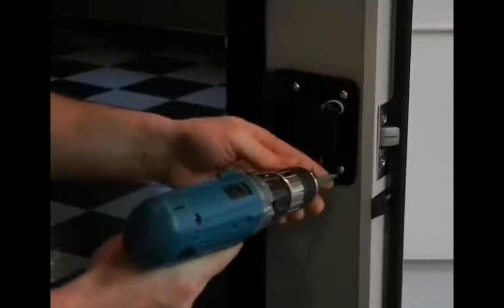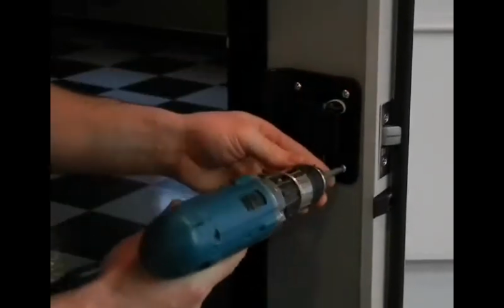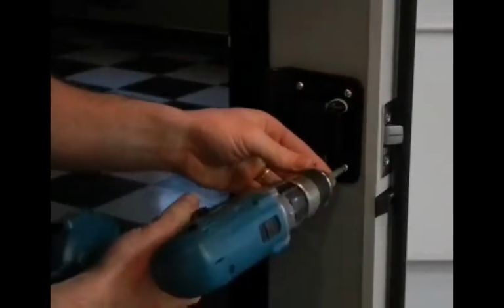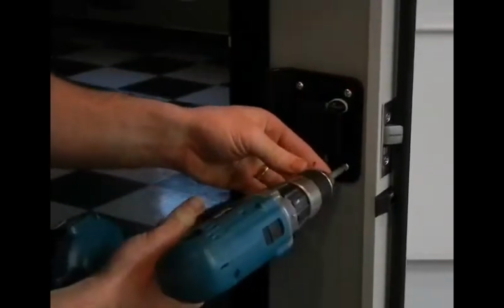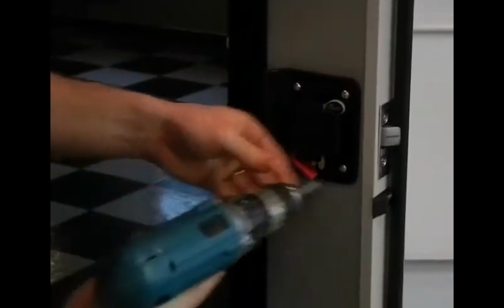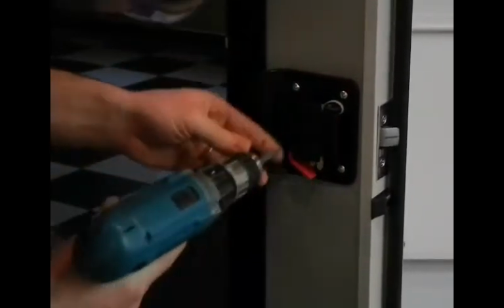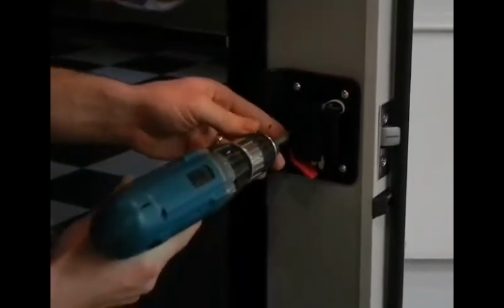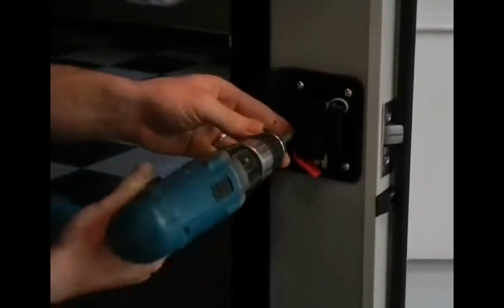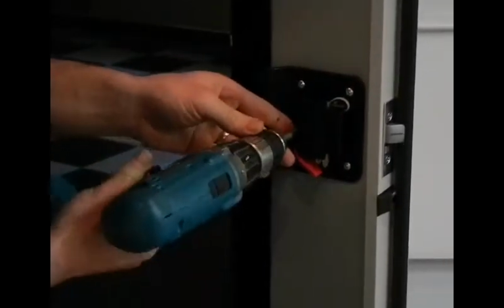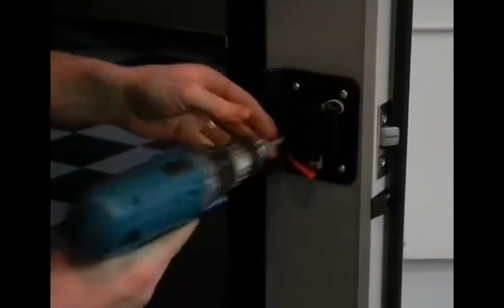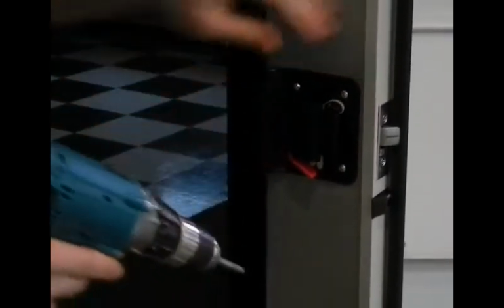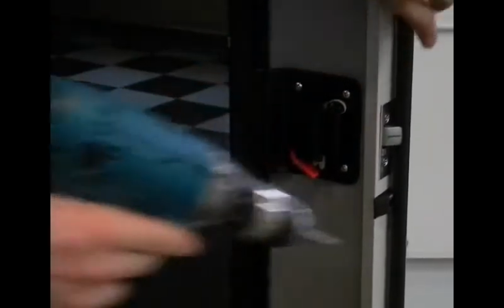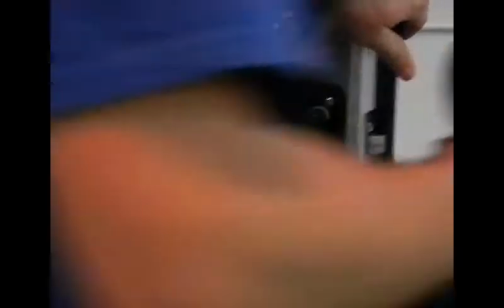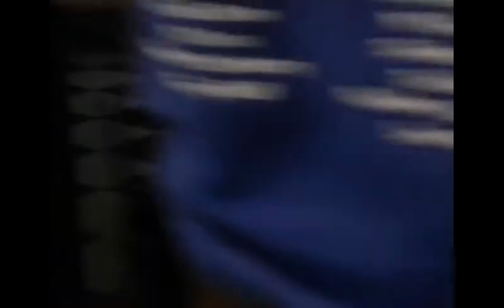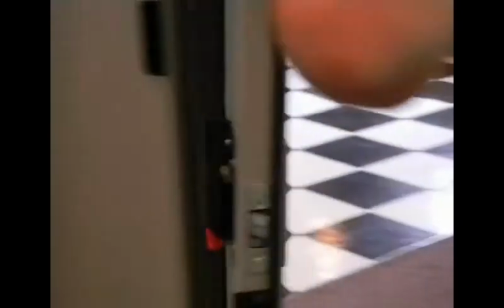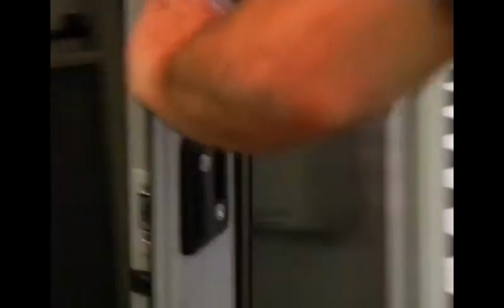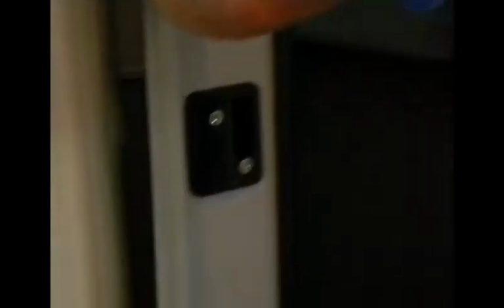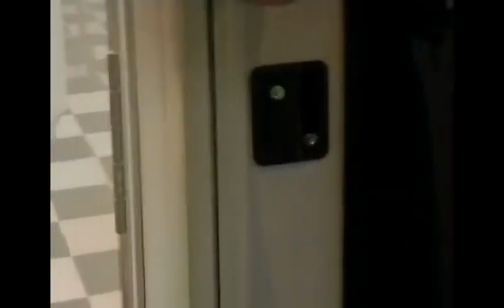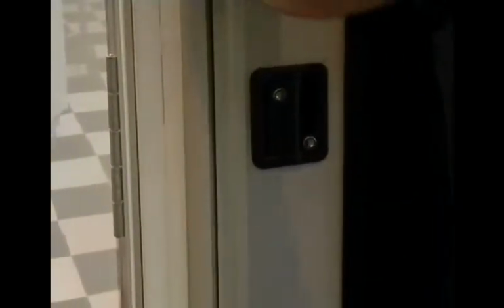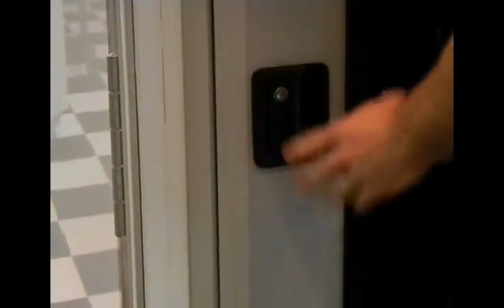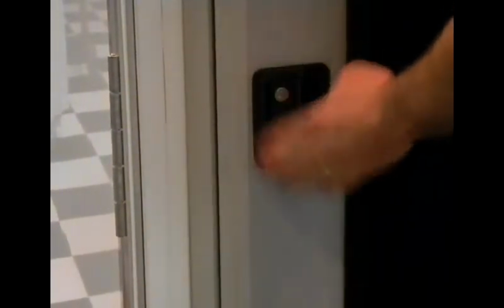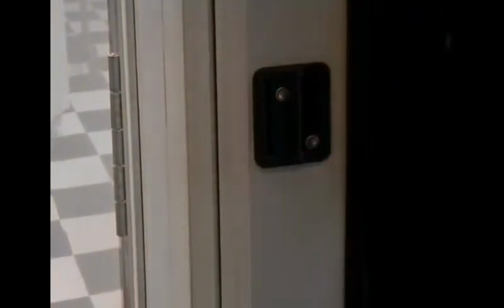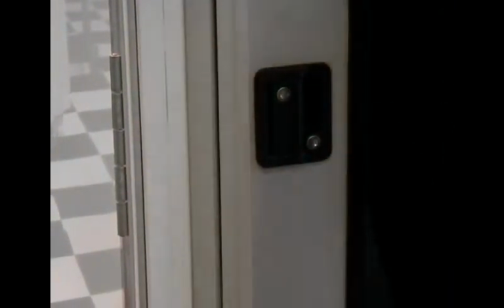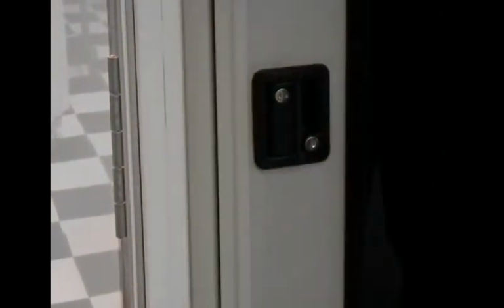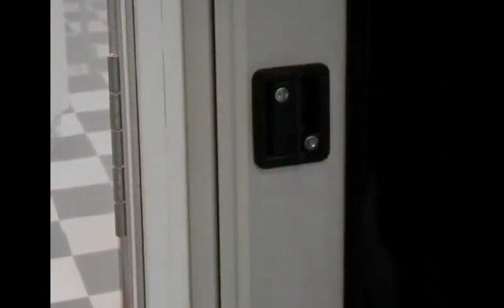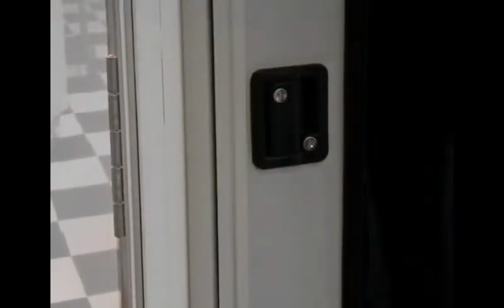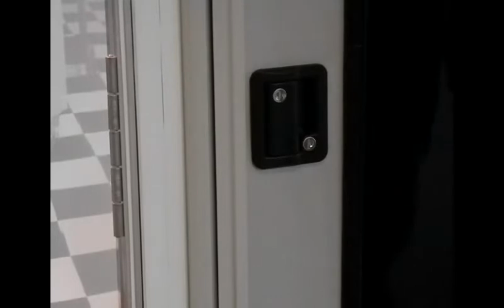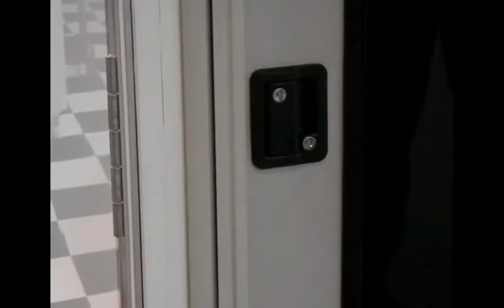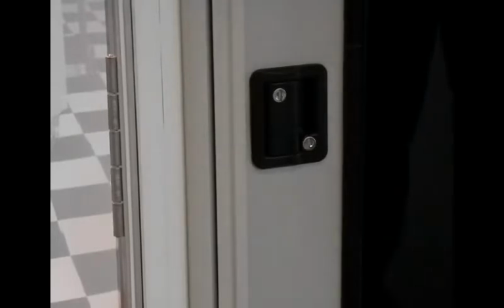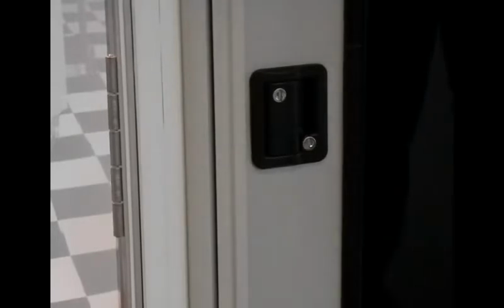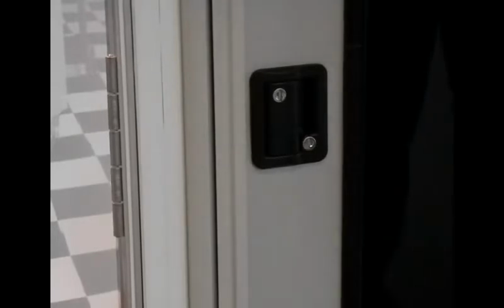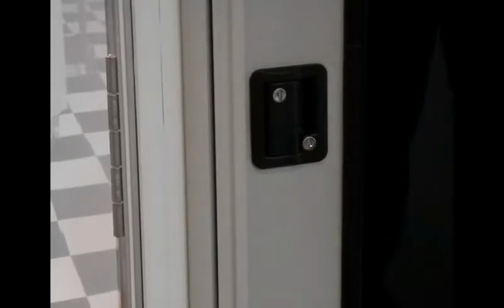Then close the door again and check to make sure it looks good. That's how to install a travel trailer latch in a Challenger entrance door.